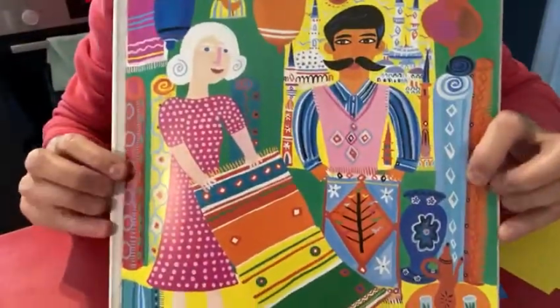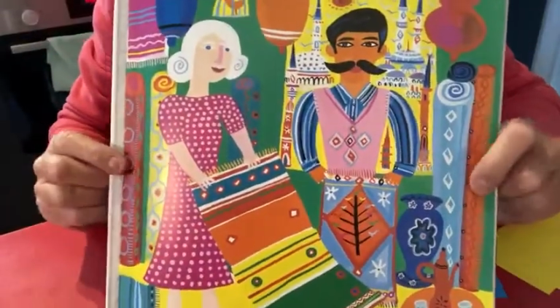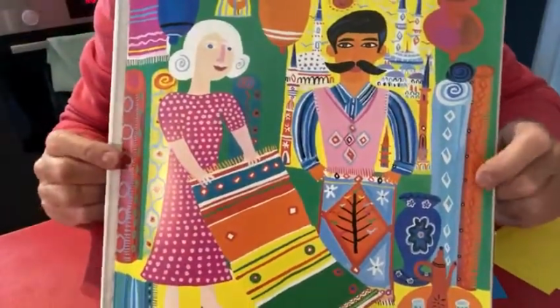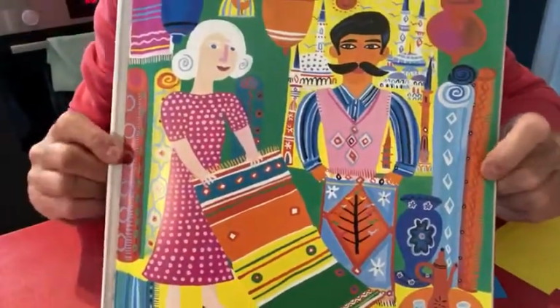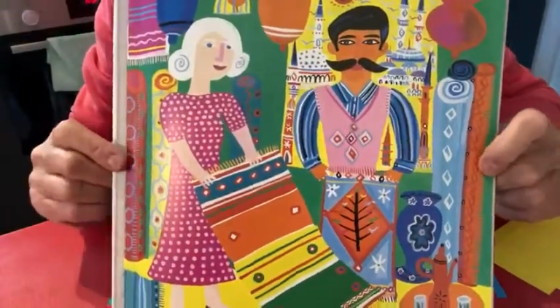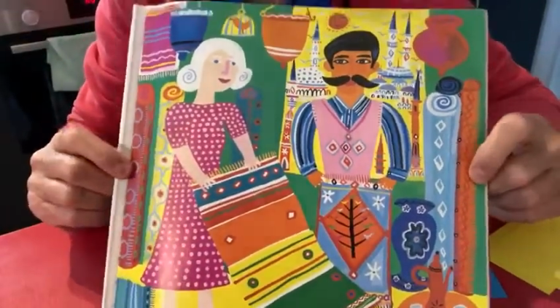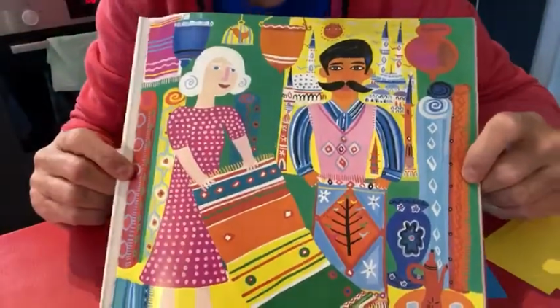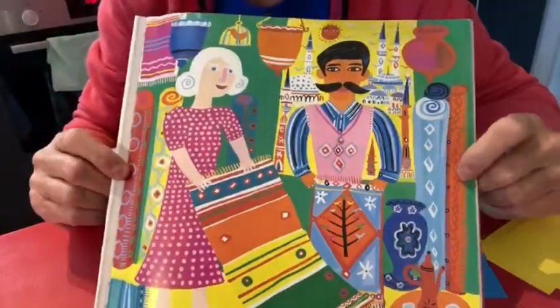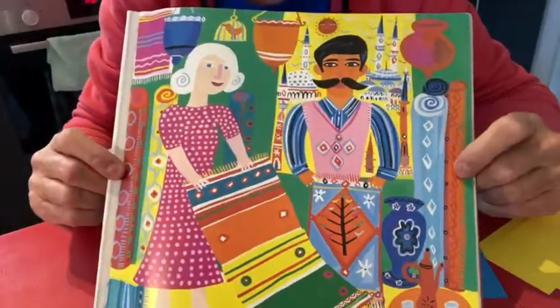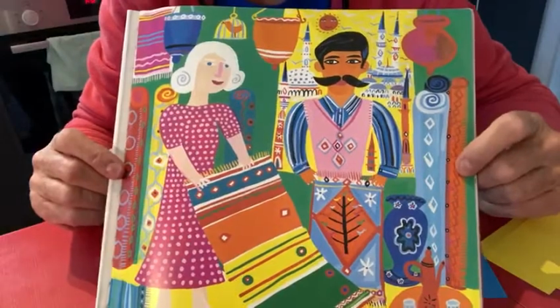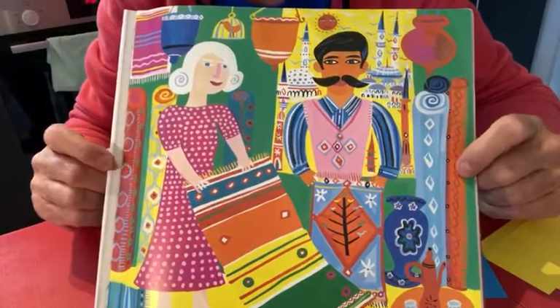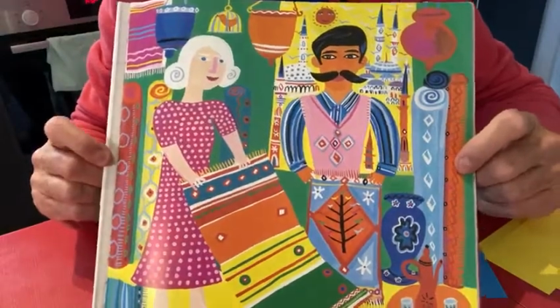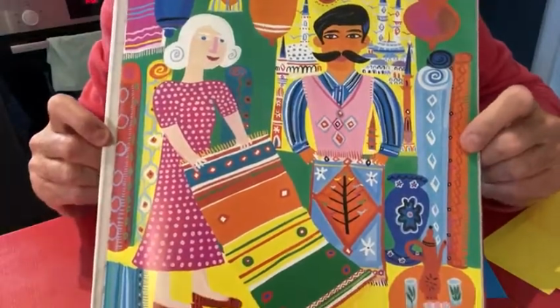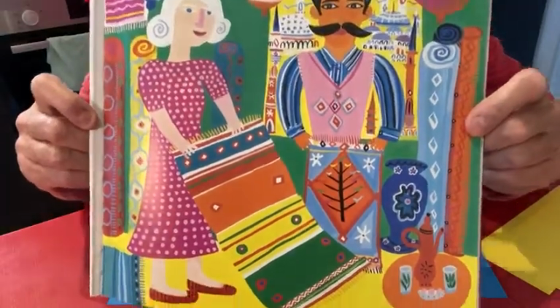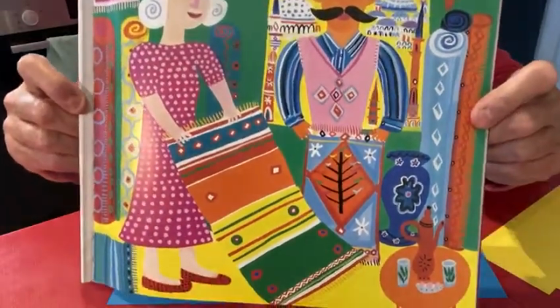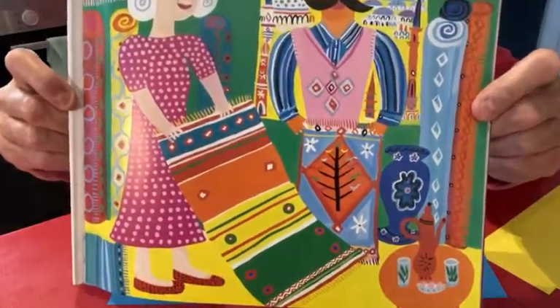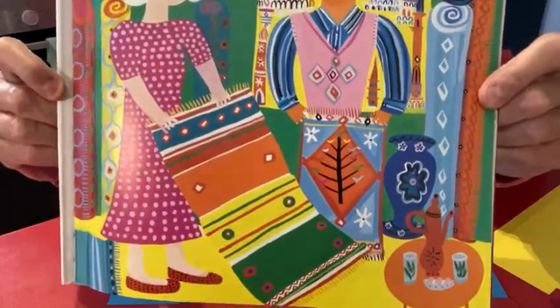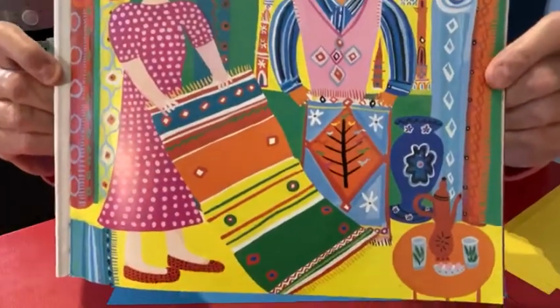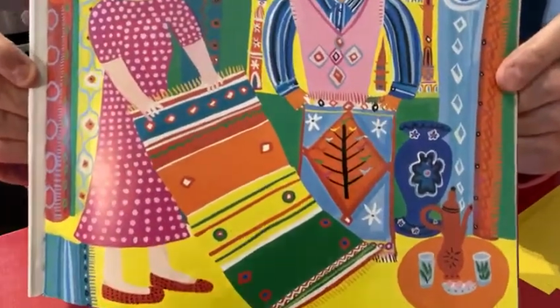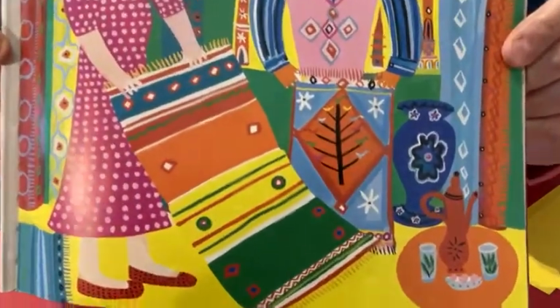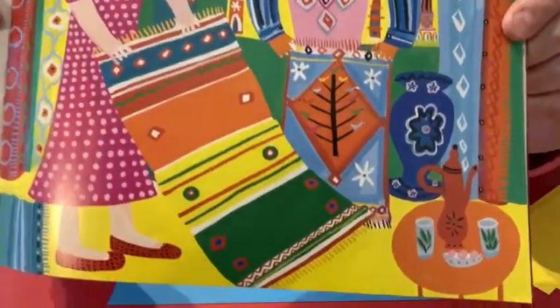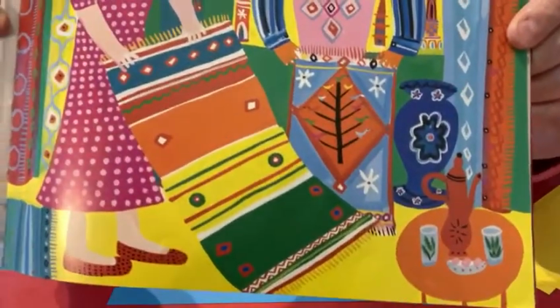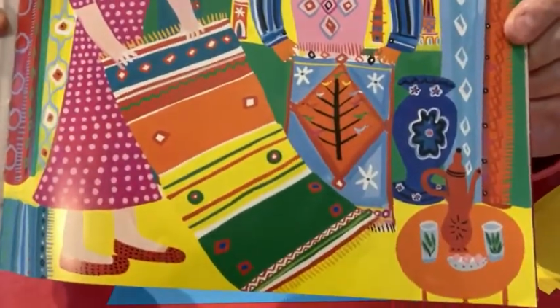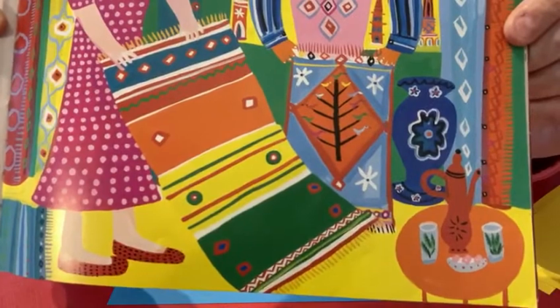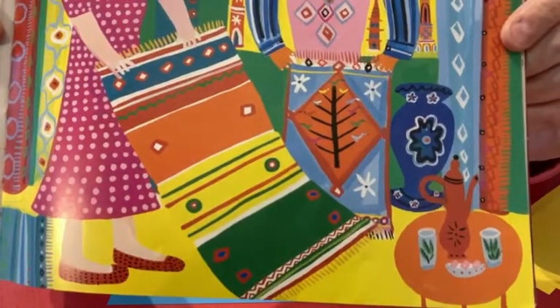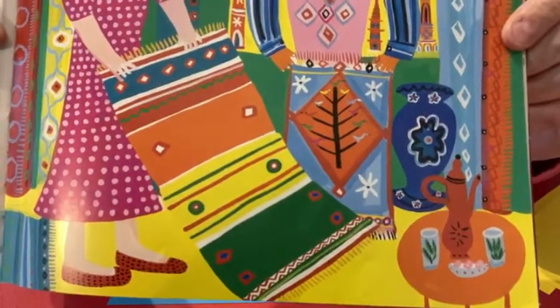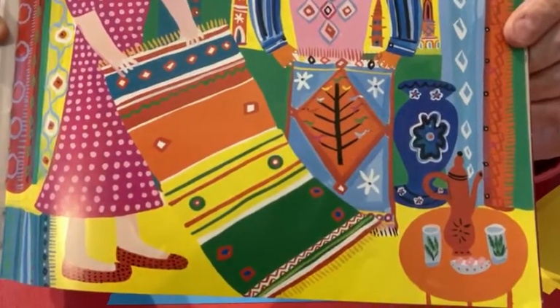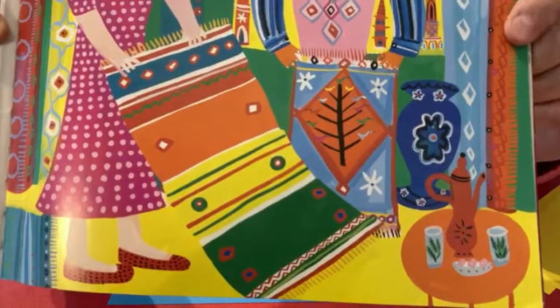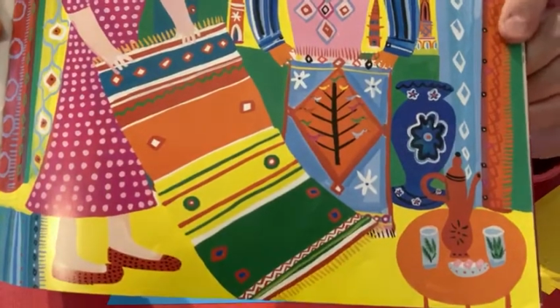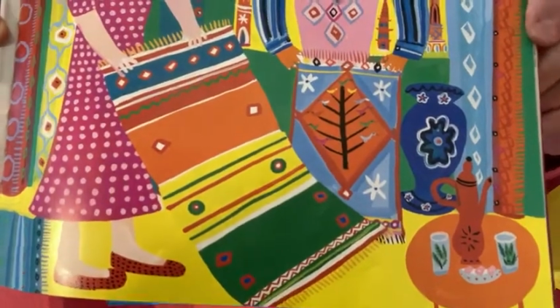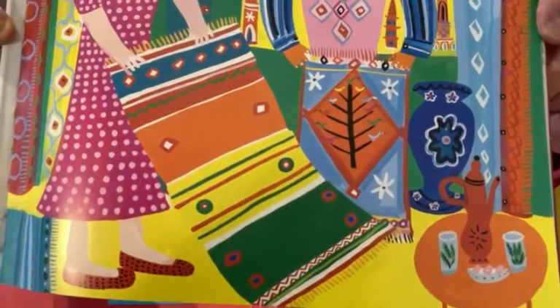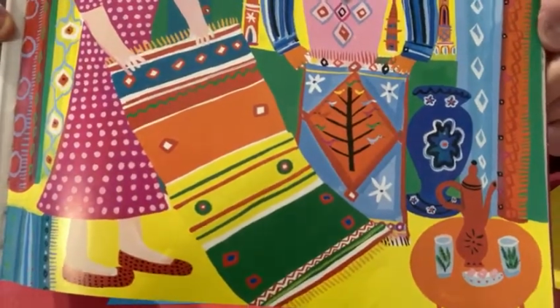Hello. In our story, Granny Went to Market, we heard that Granny bought a flying carpet. I thought it would be a lot of fun if we made our own flying carpet.